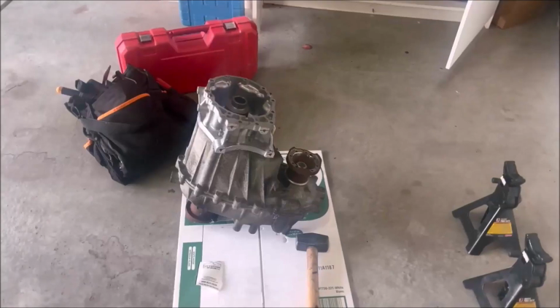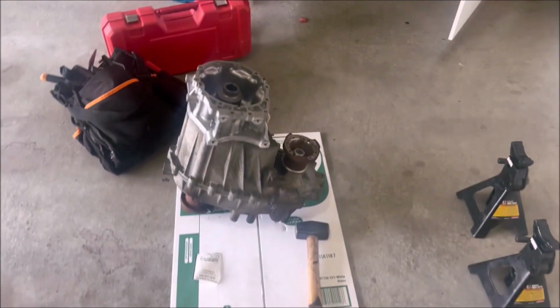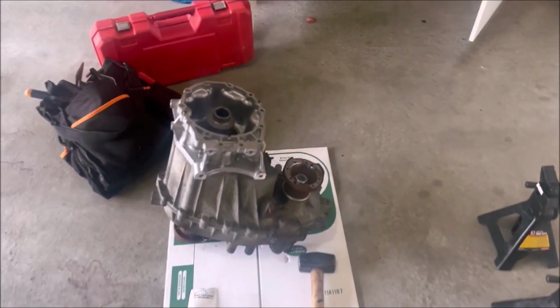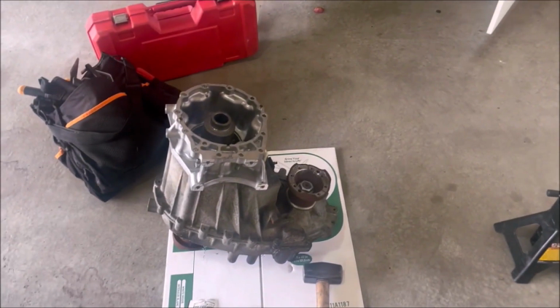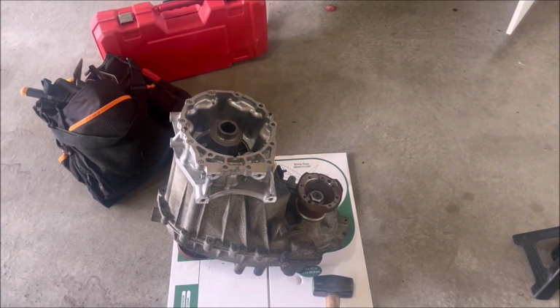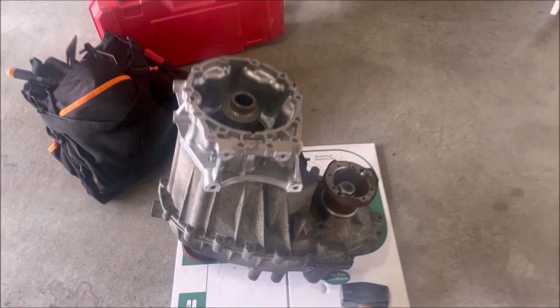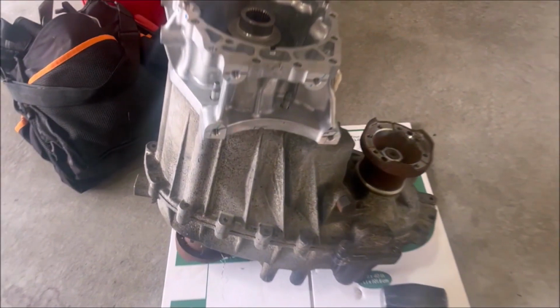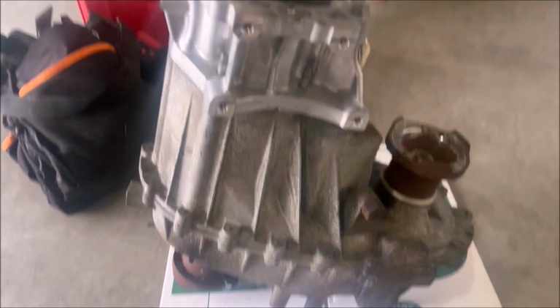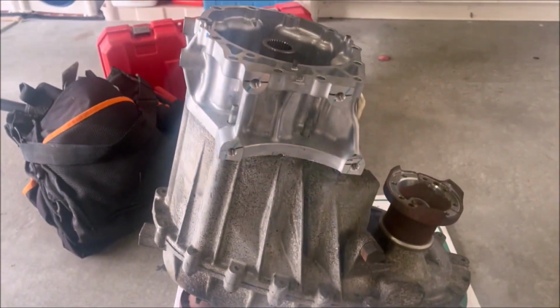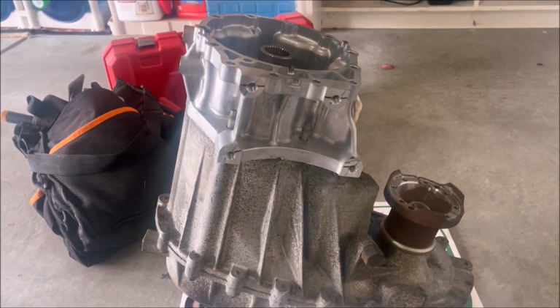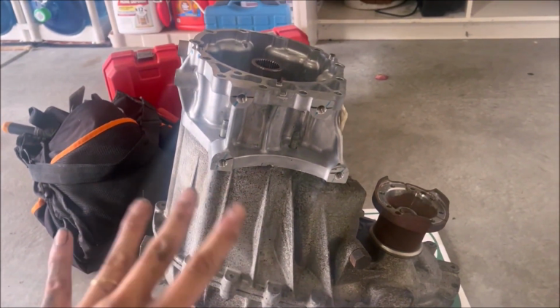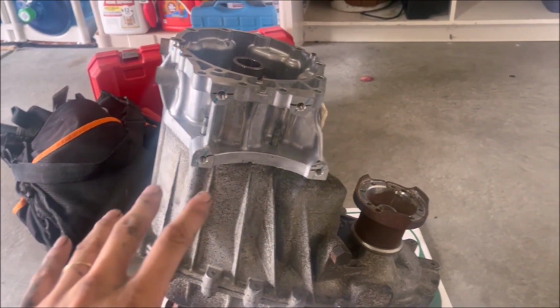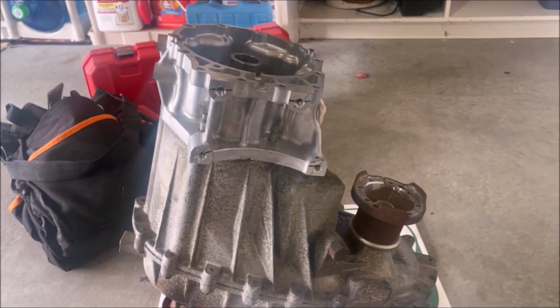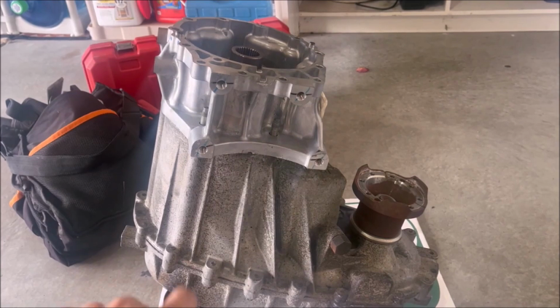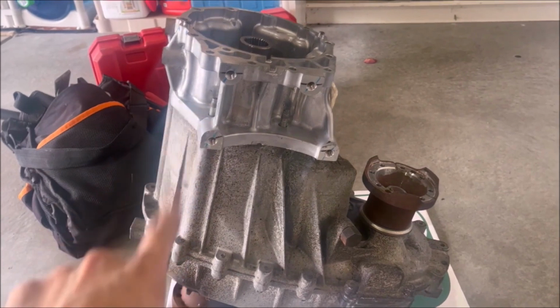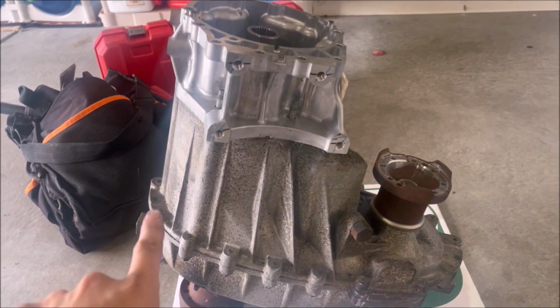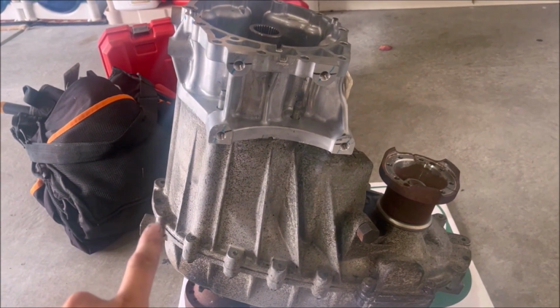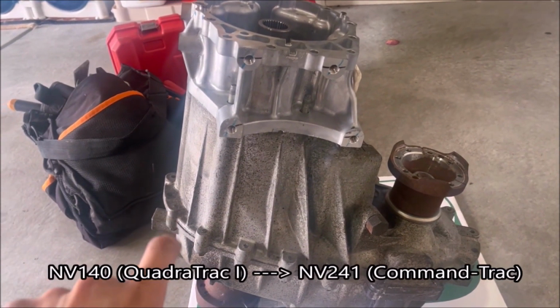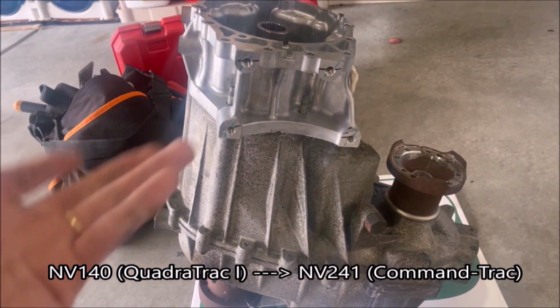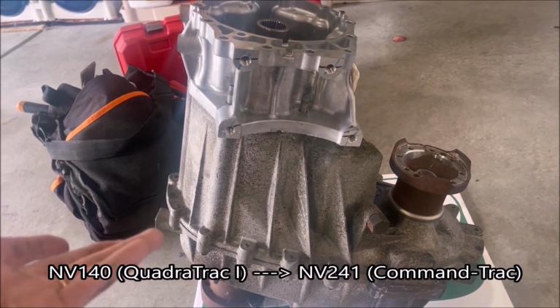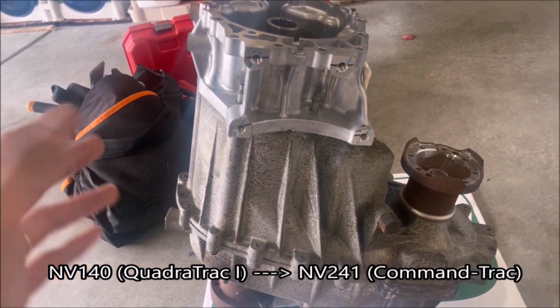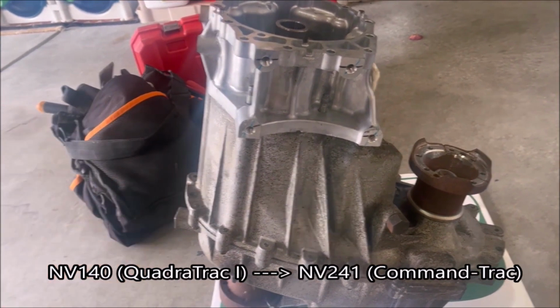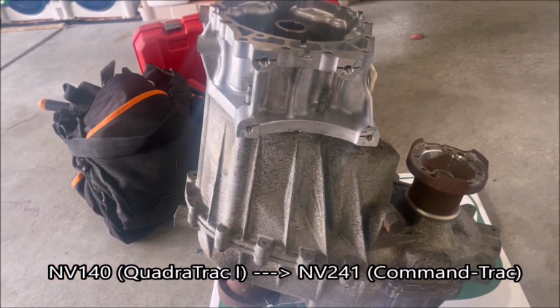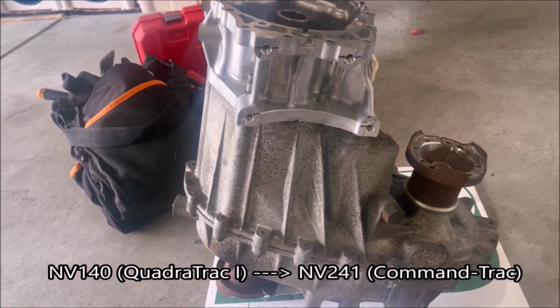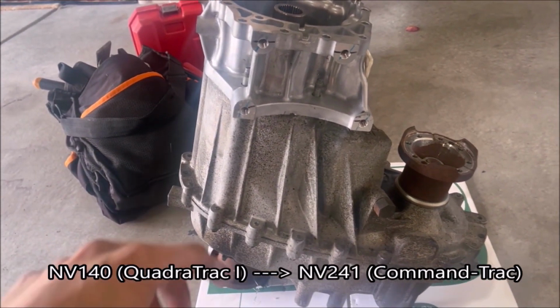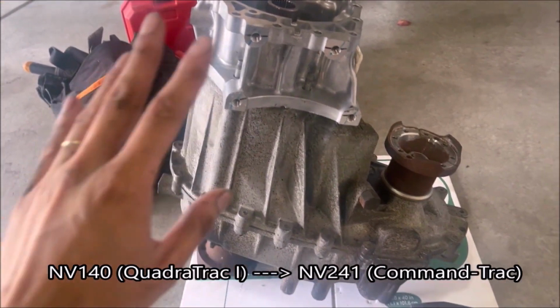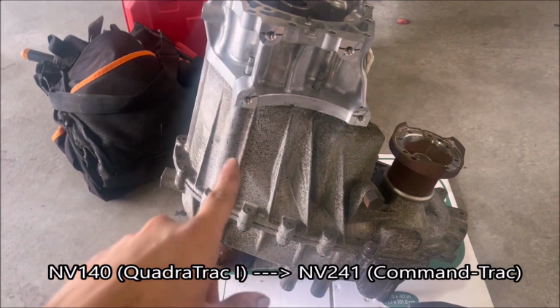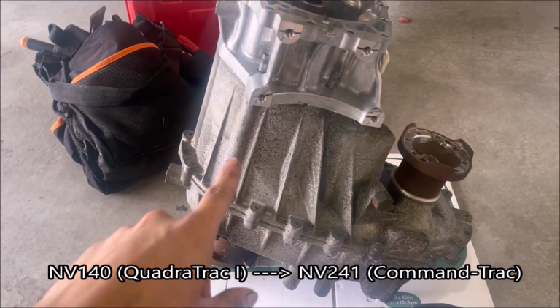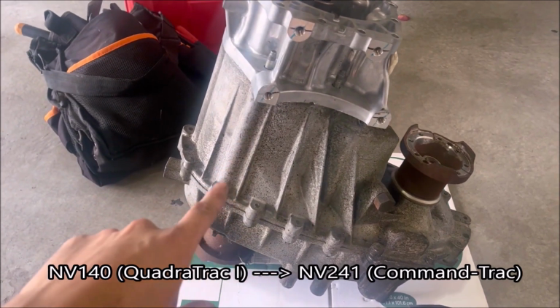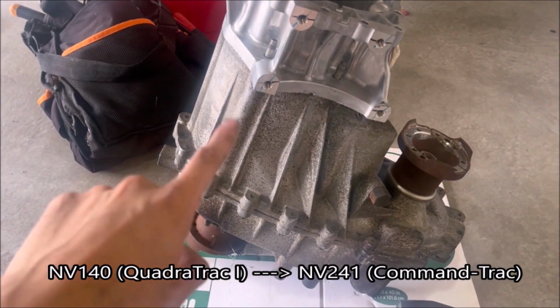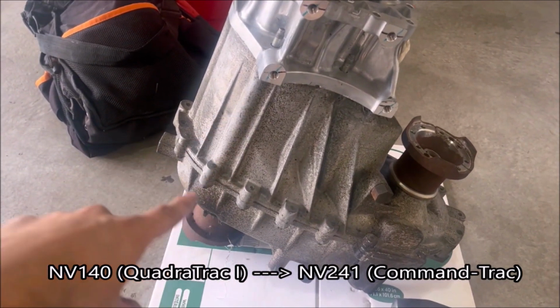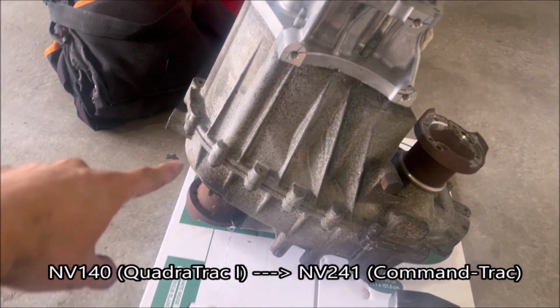It's been a while since I made an update about the original project I was going to tackle, which is the NV140 or Quadratrac 1 transfer case swap to CommandTrac, which is the NV241.